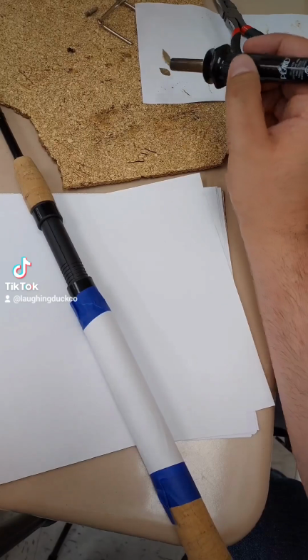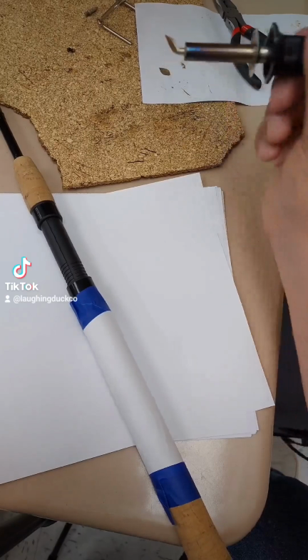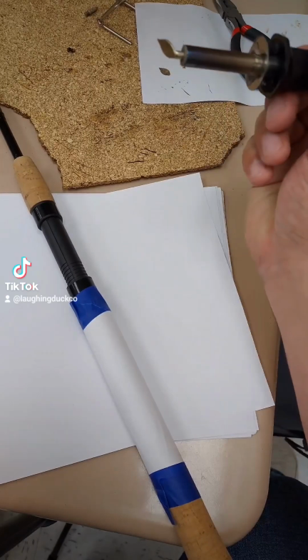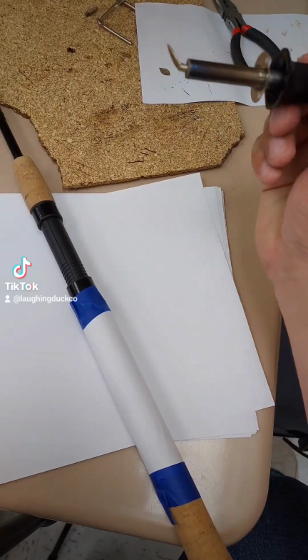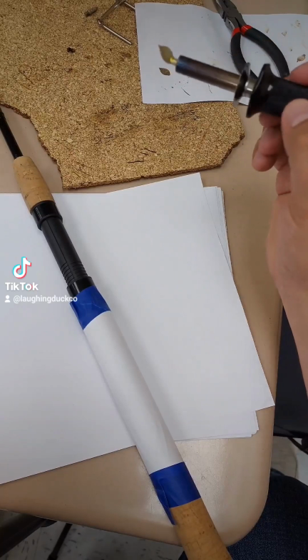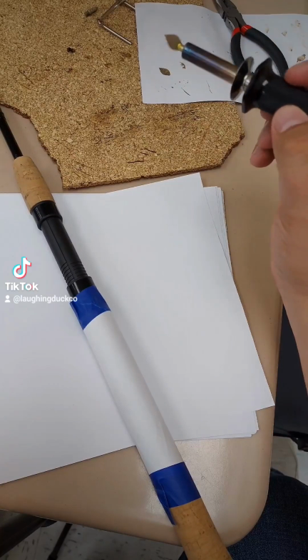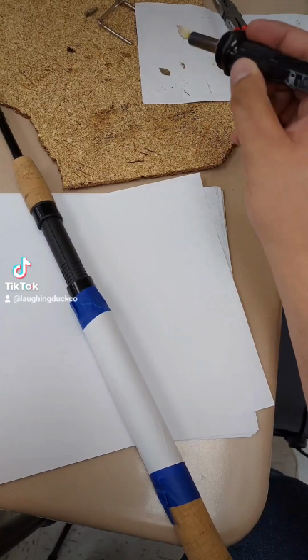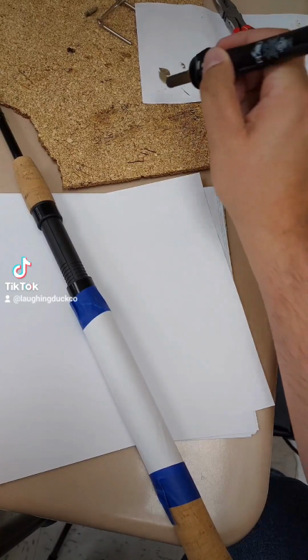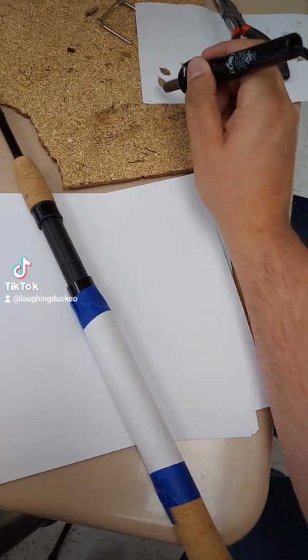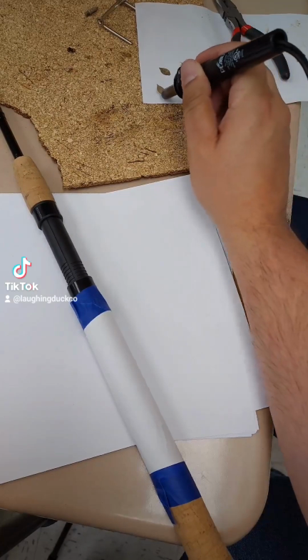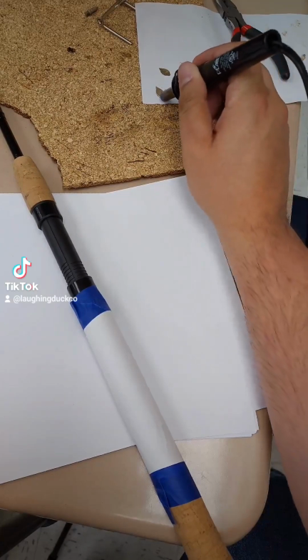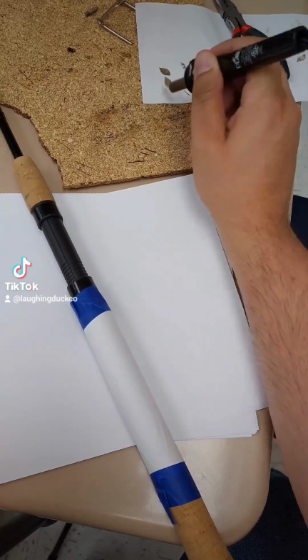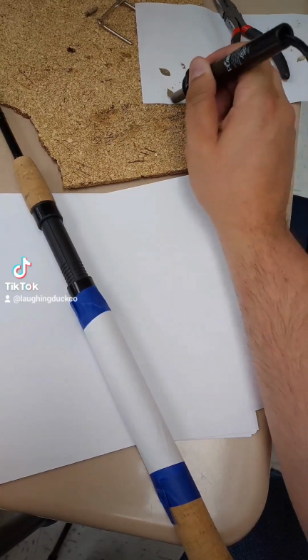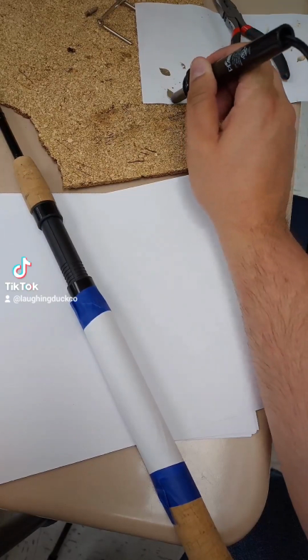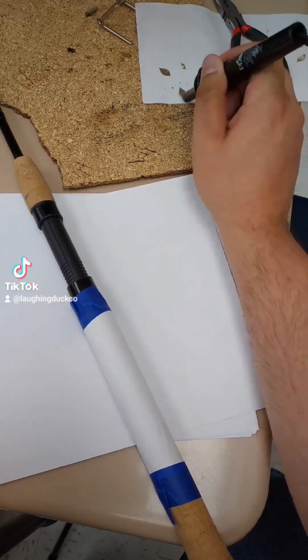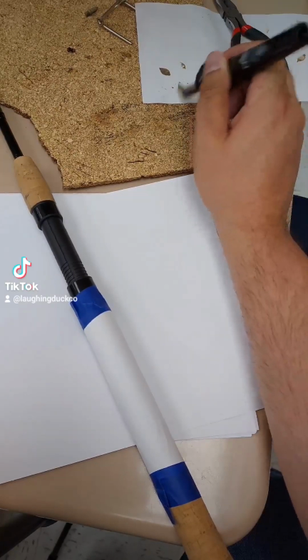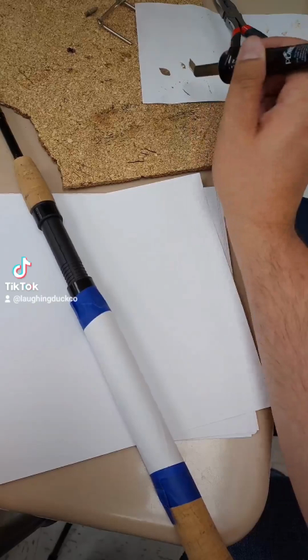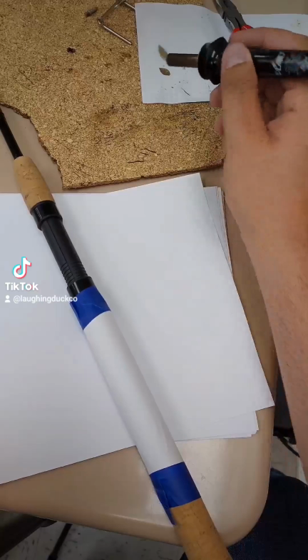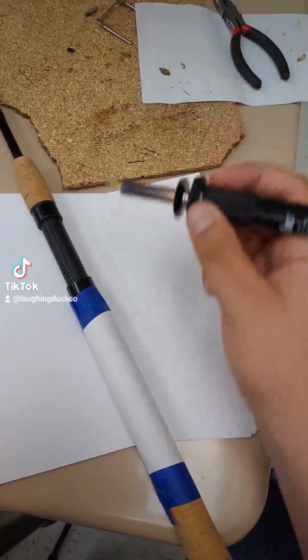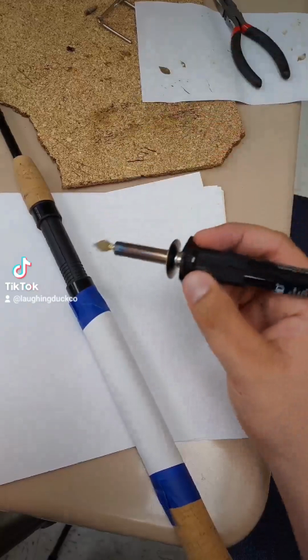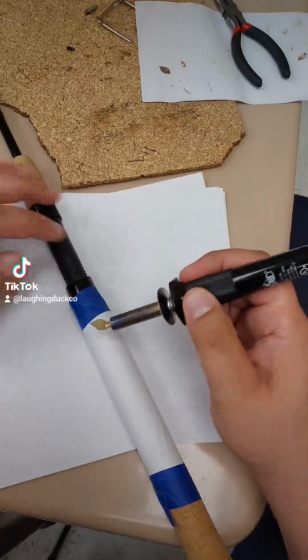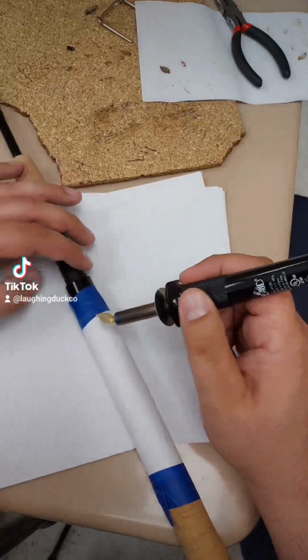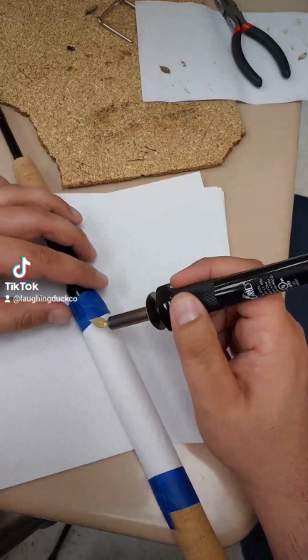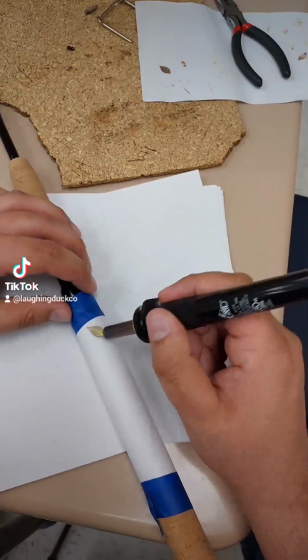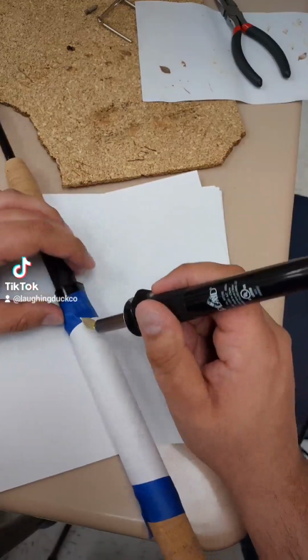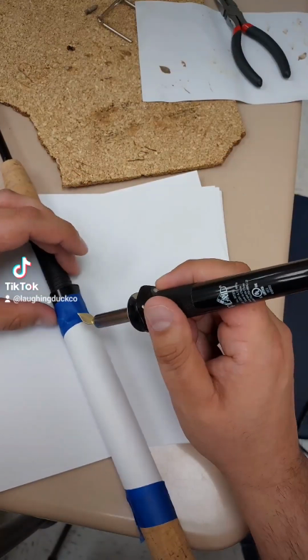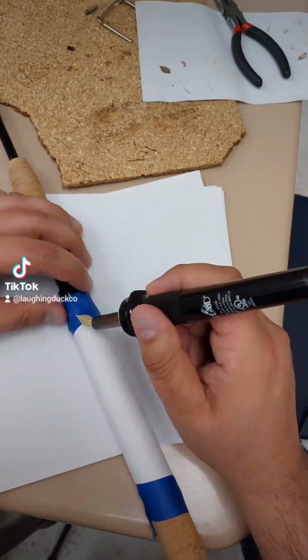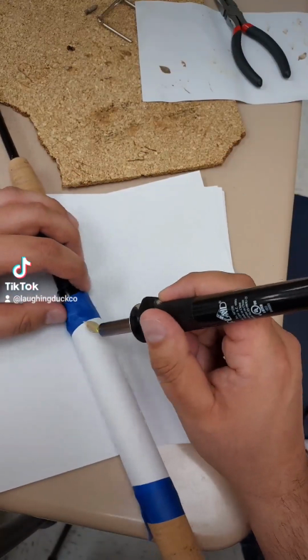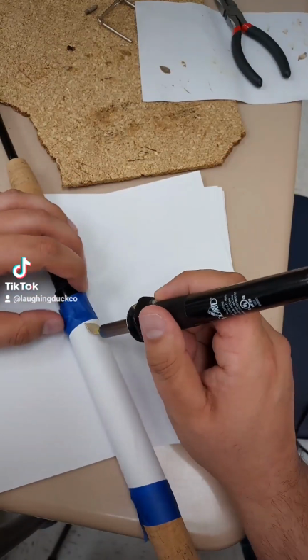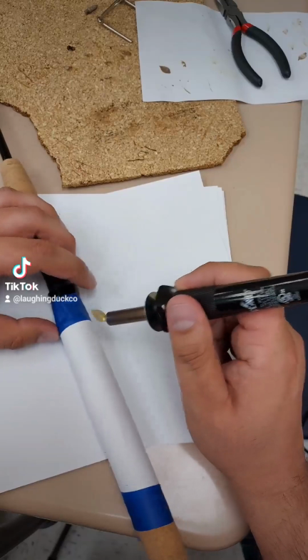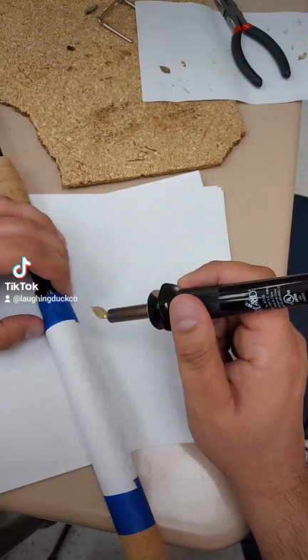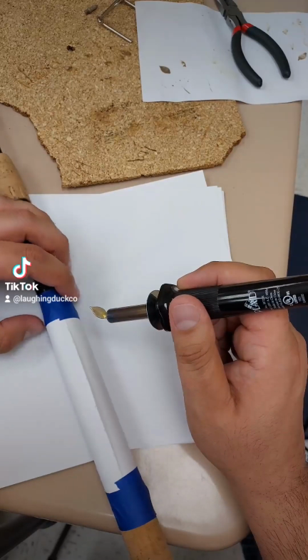Once you tape your image to the handle, get out your shading tip for your wood burner and just give it a little test to see if it's too hot. That was perfect, because if it's too hot it'll burn through the paper right onto your cork handle — you don't want that.